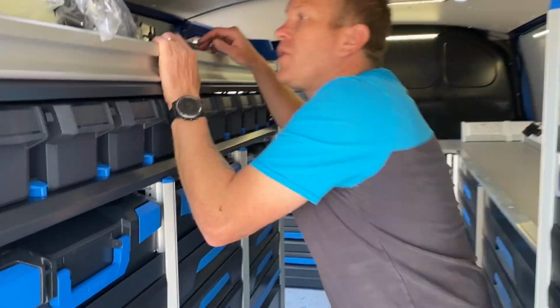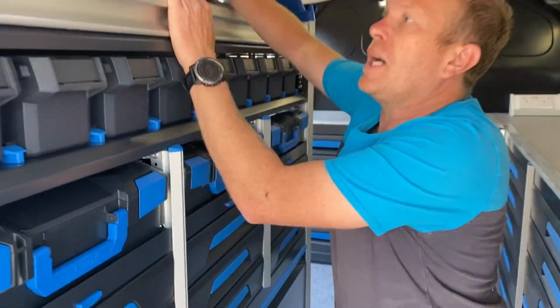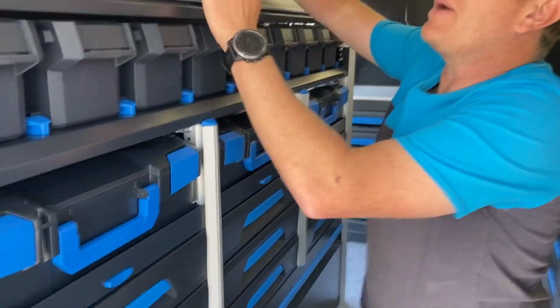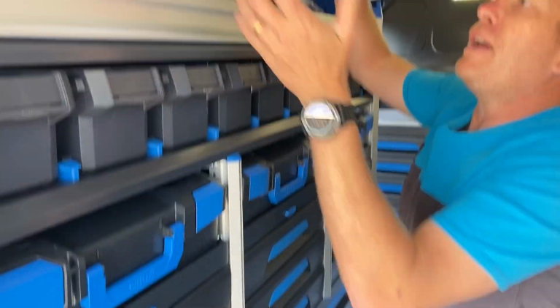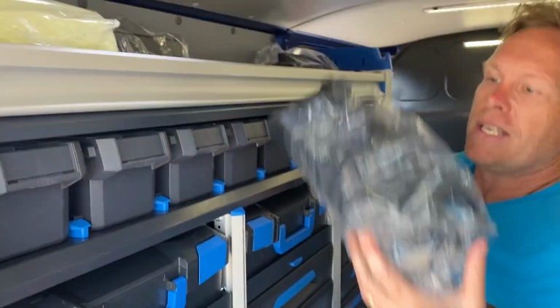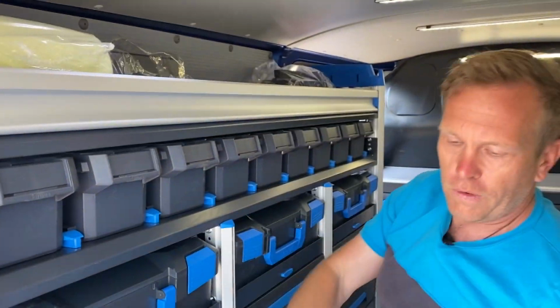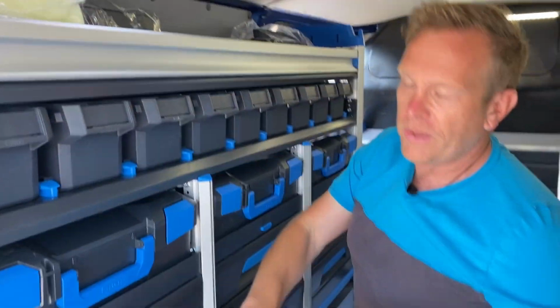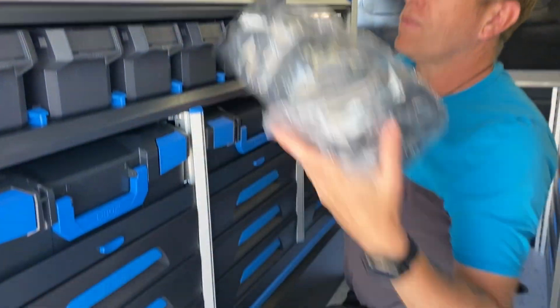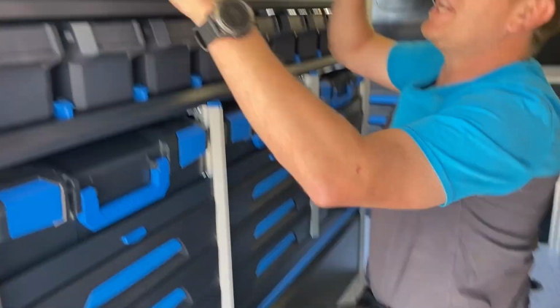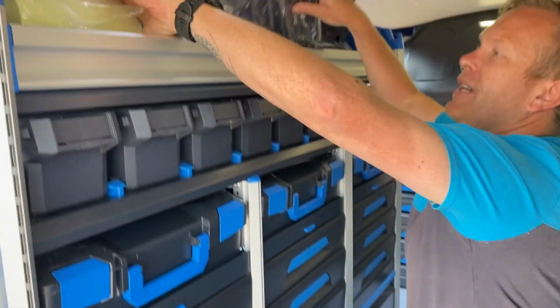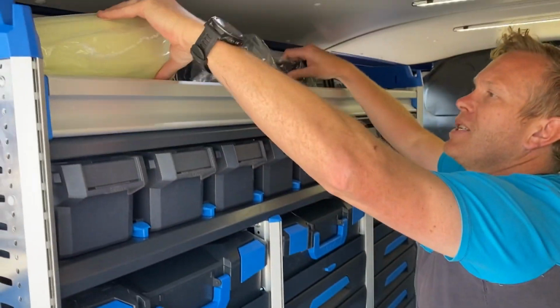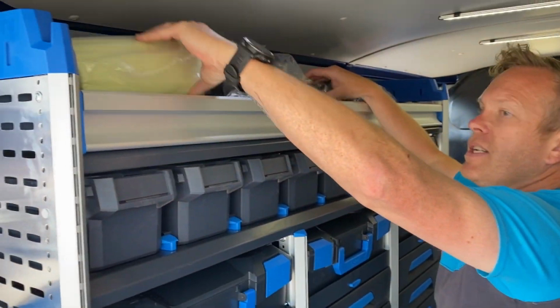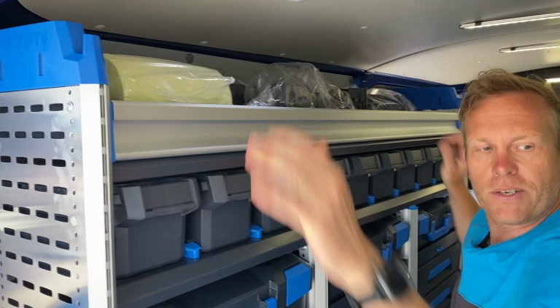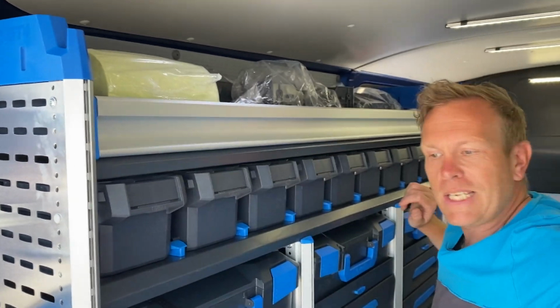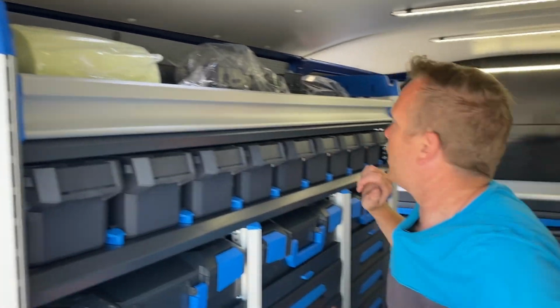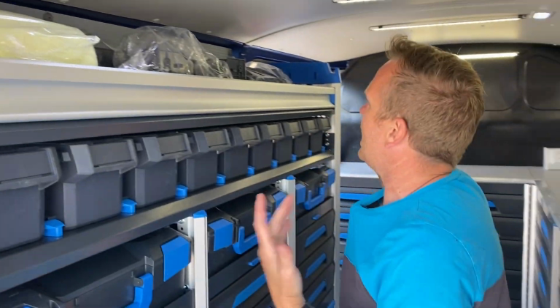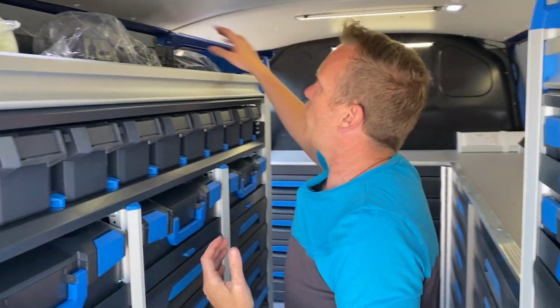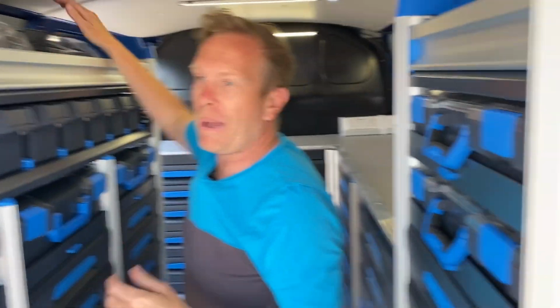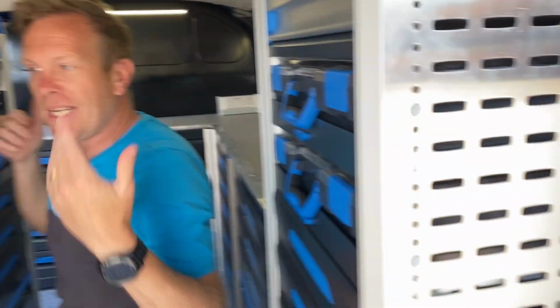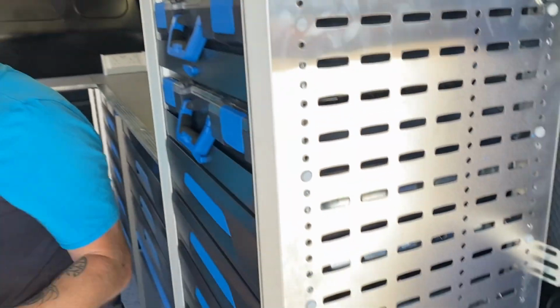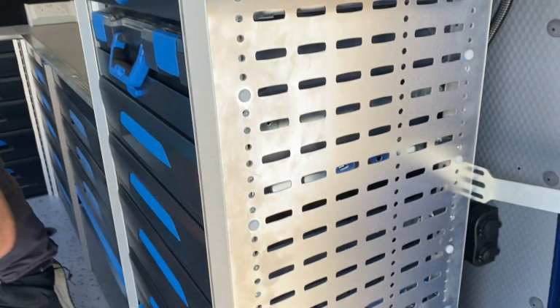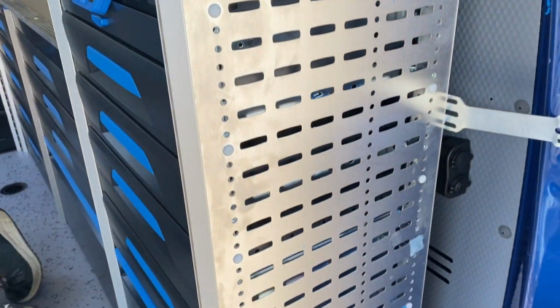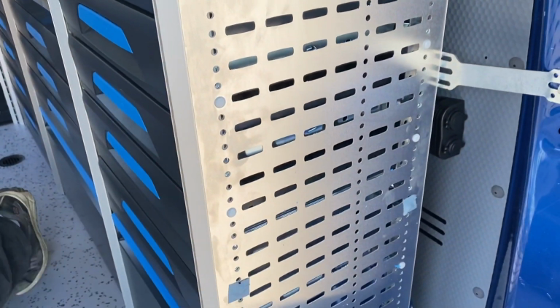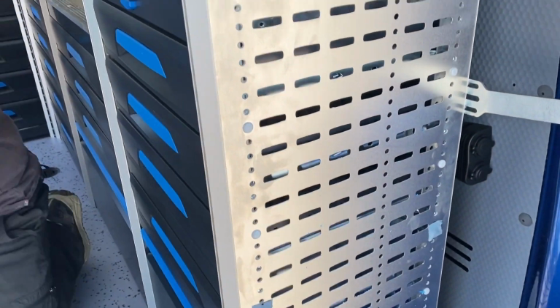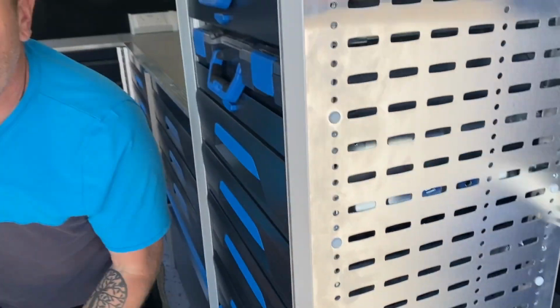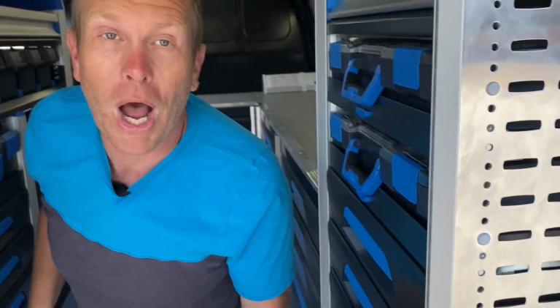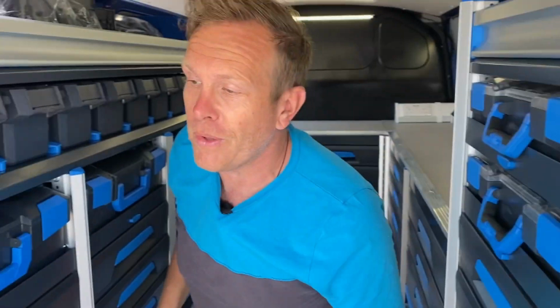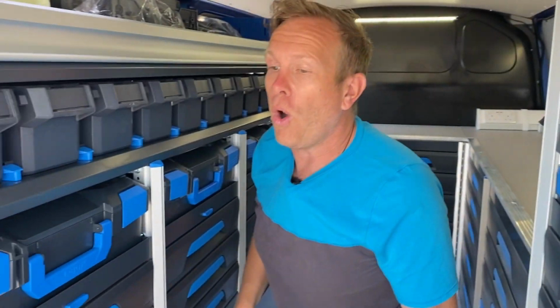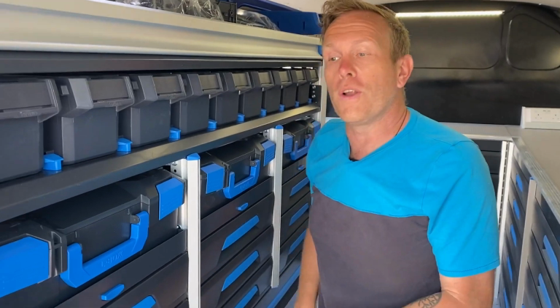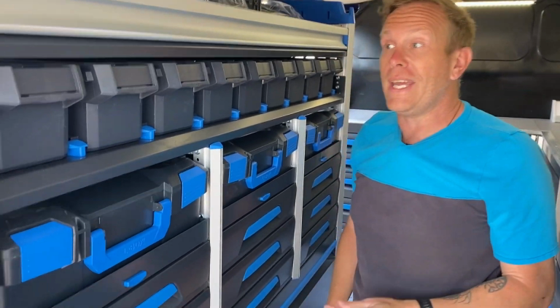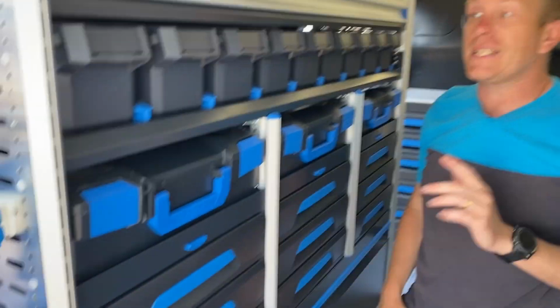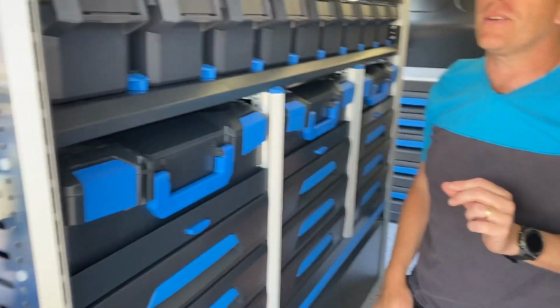Just up here, we've left these off, but there's a range of accessories. You see these panels on the end look quite empty — they will be filled up with all of the accessories.